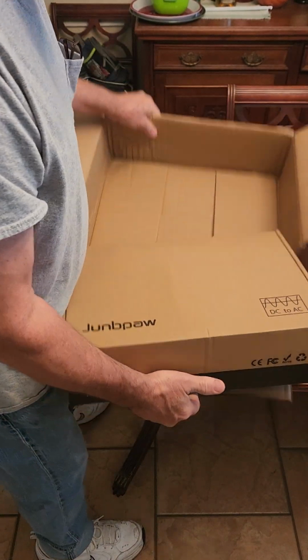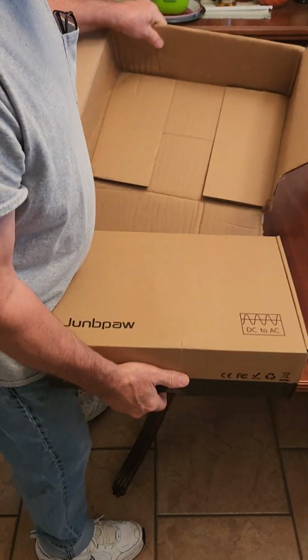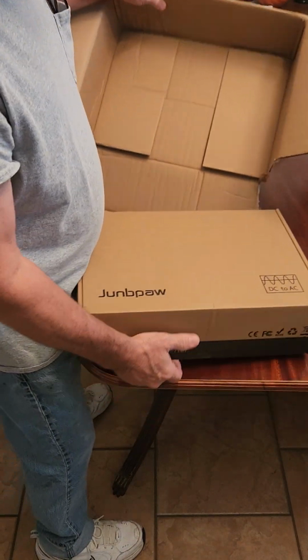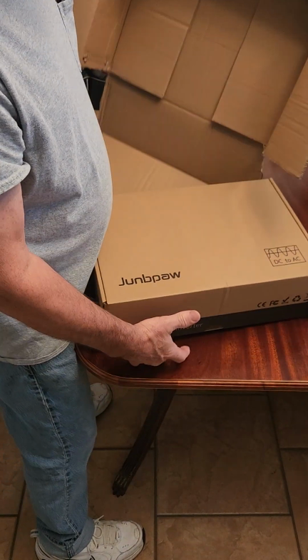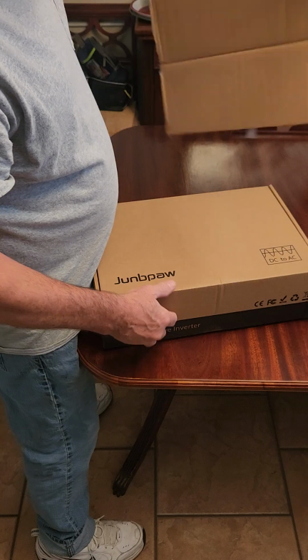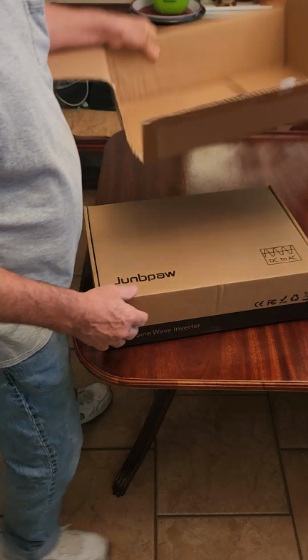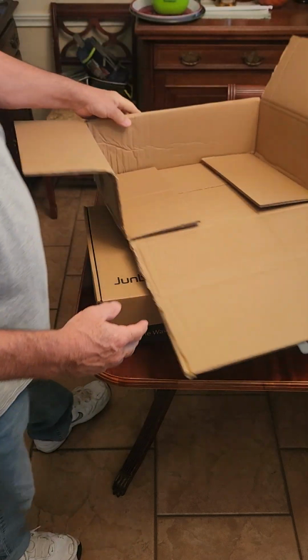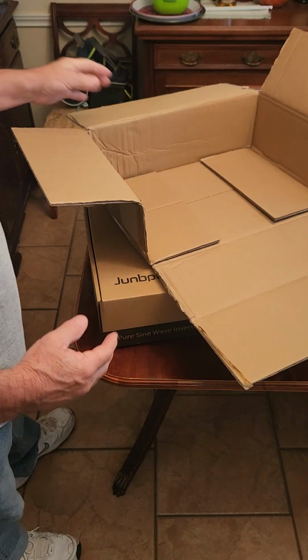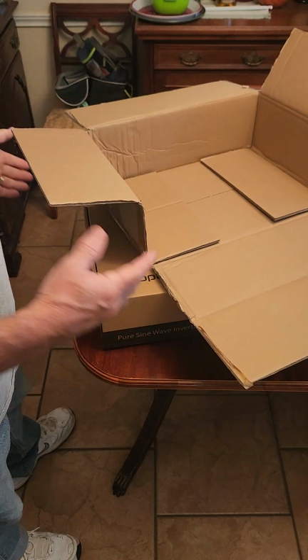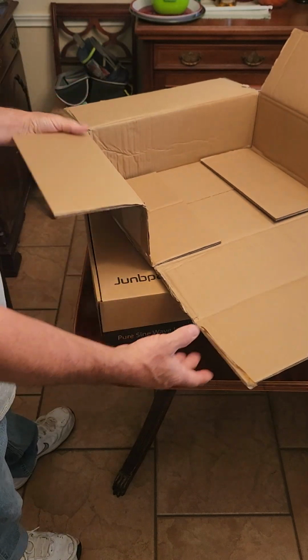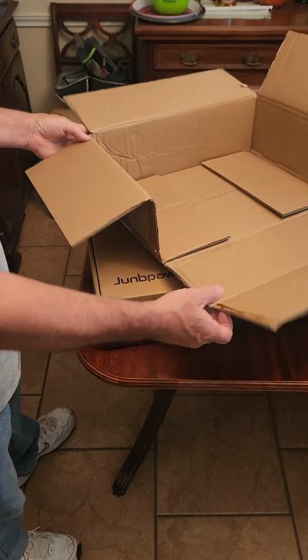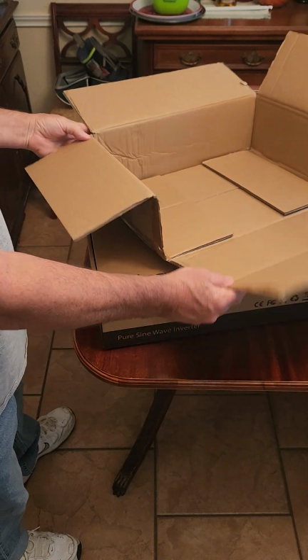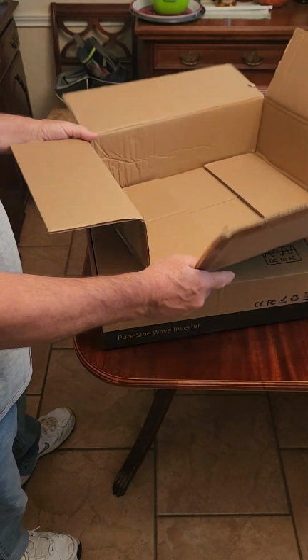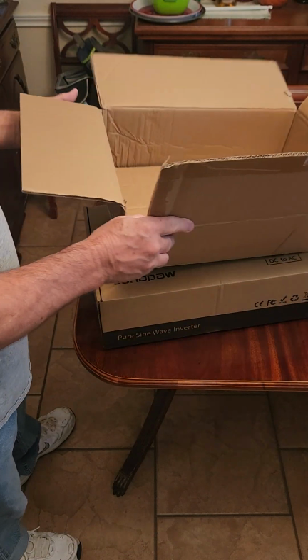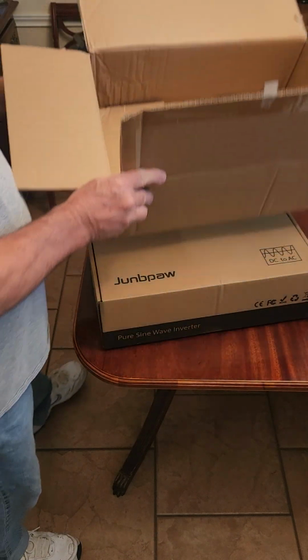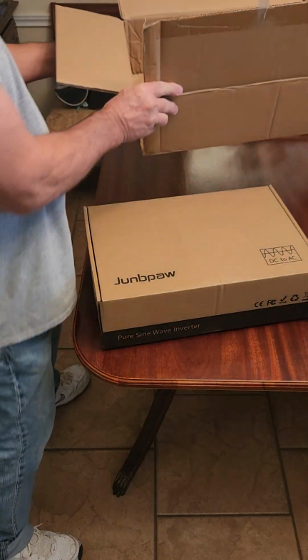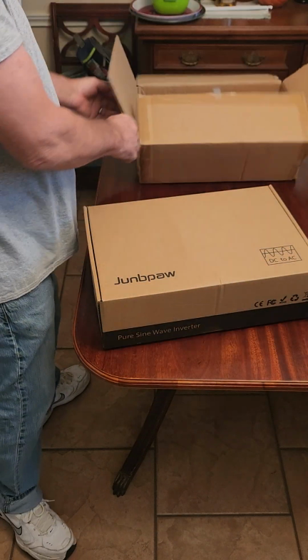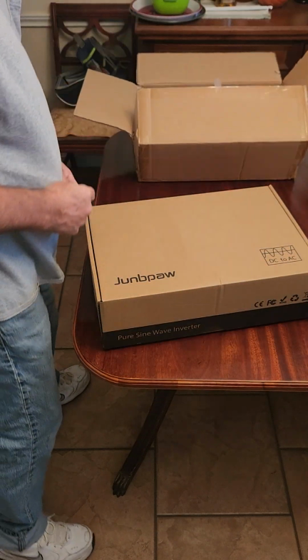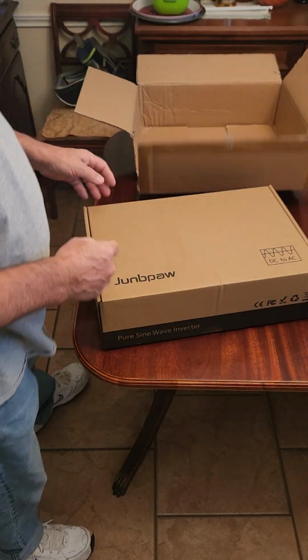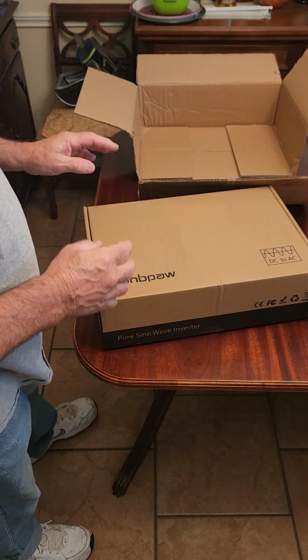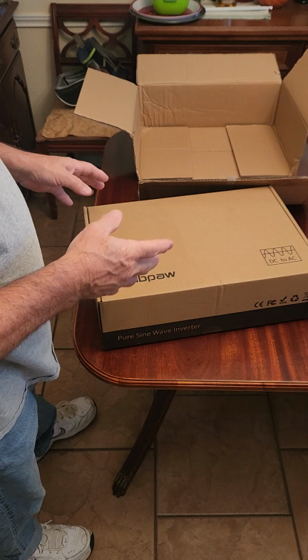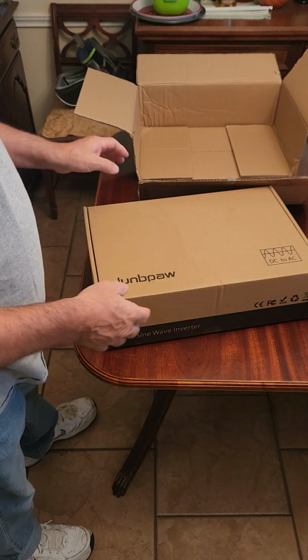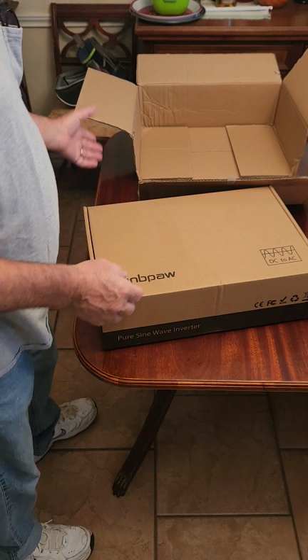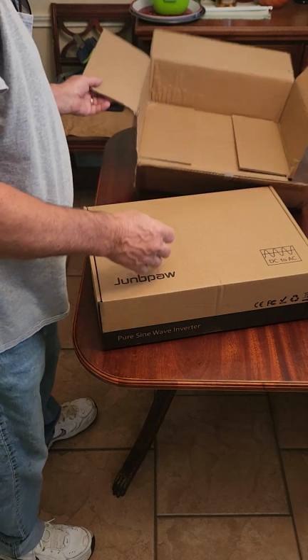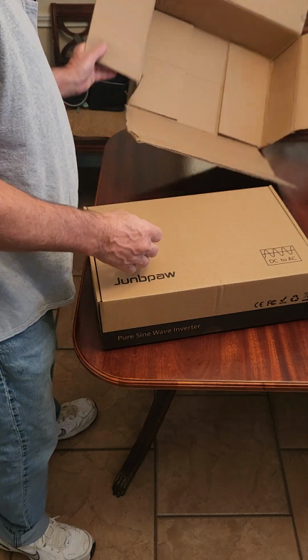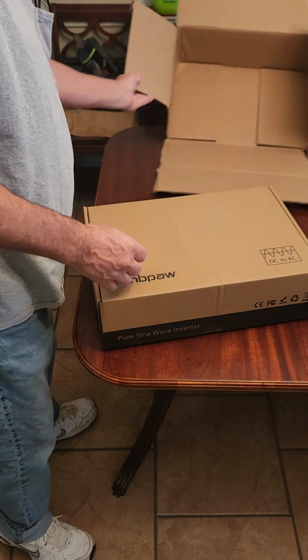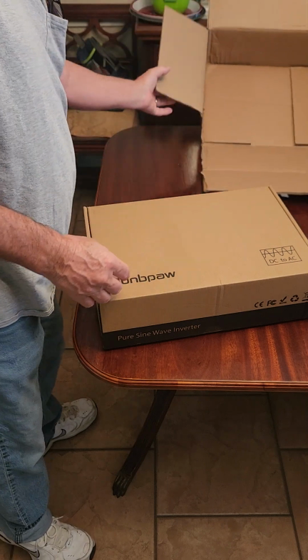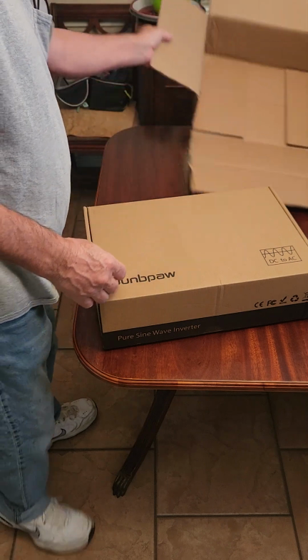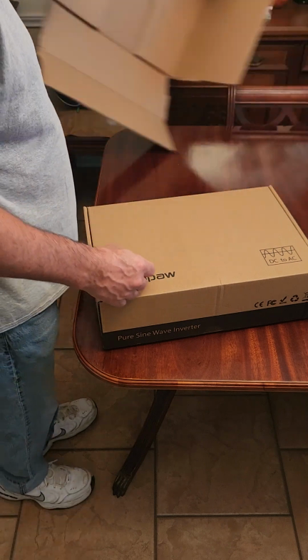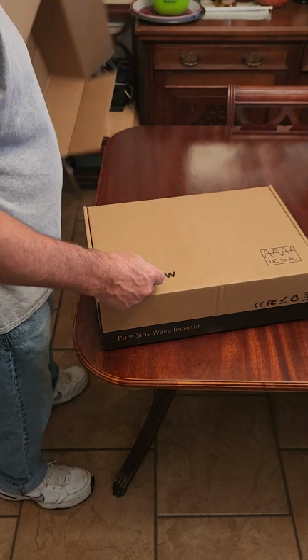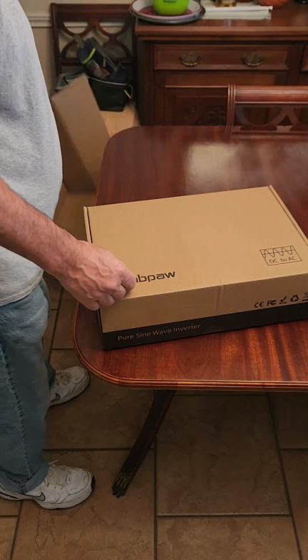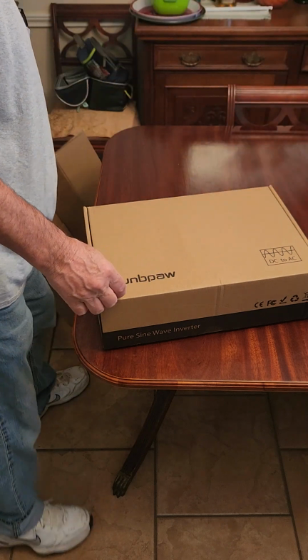It's shipped in a box, and there was another box inside today, so they actually care about how they ship stuff. It's like Russian nesting dolls — box within a box within a box.